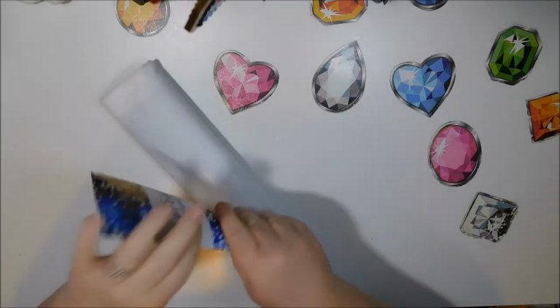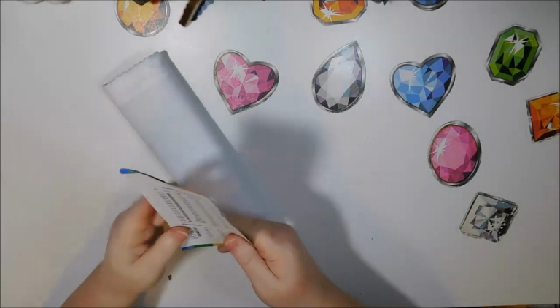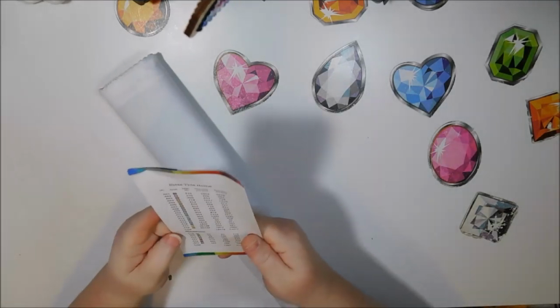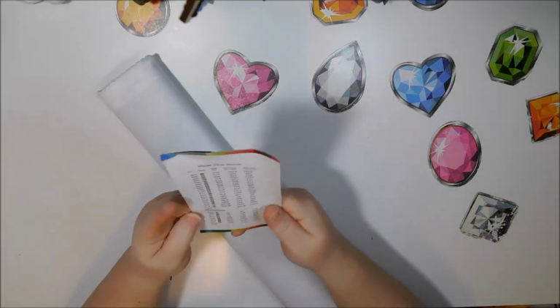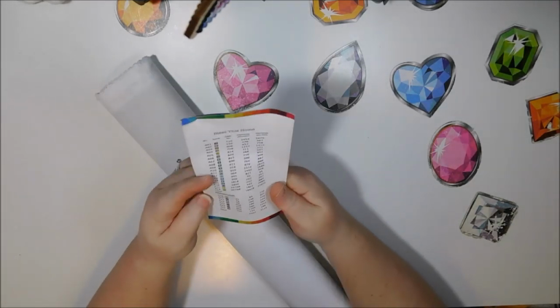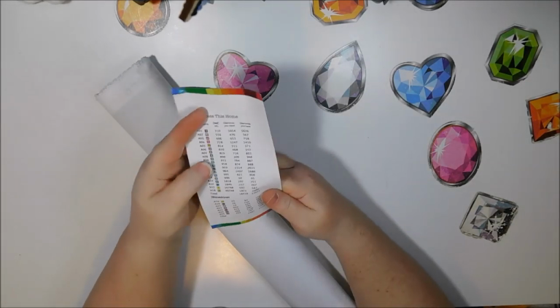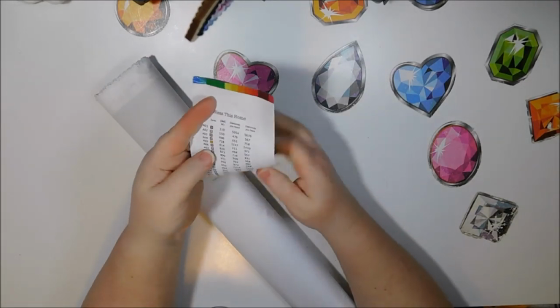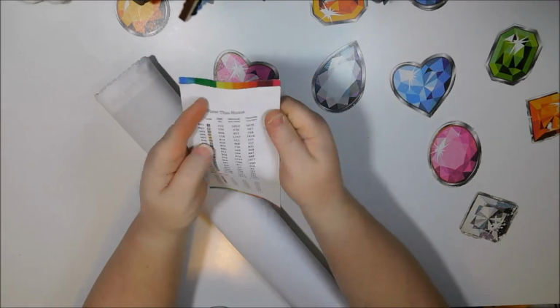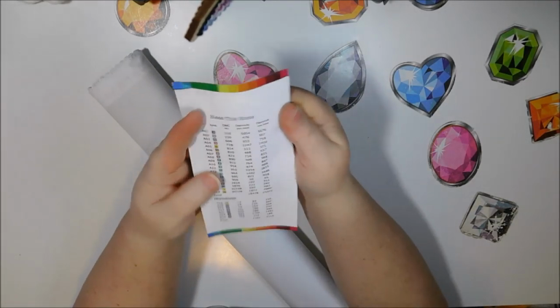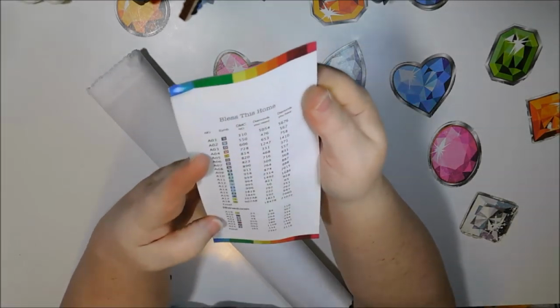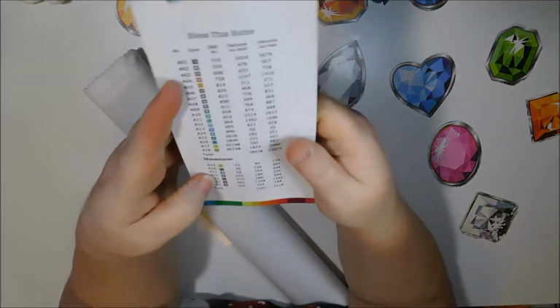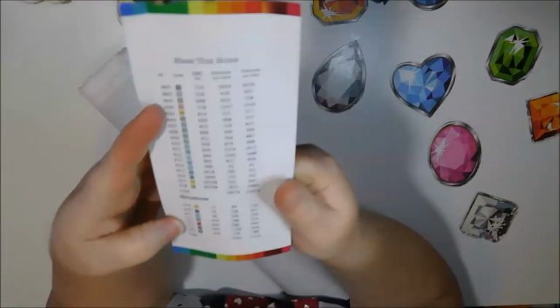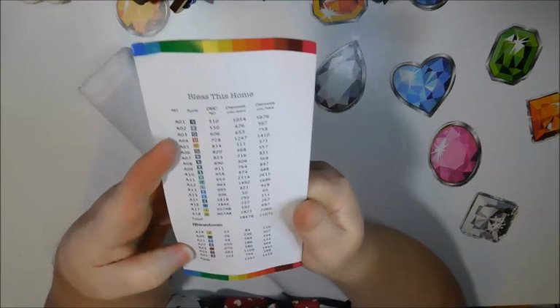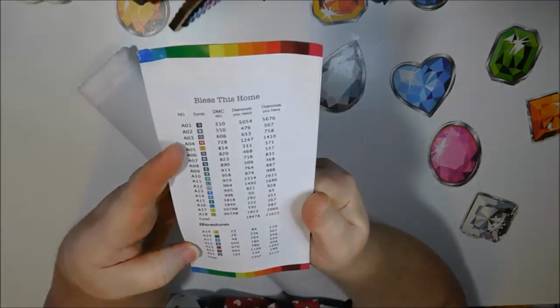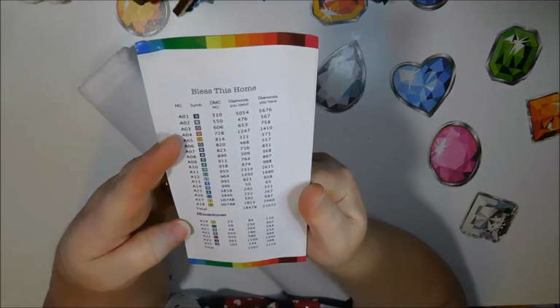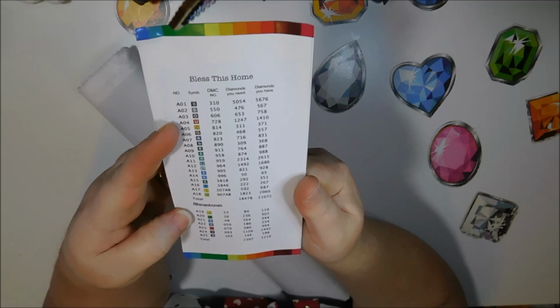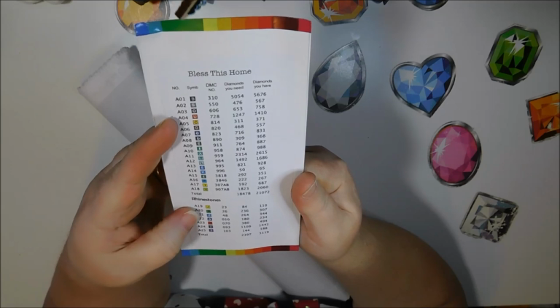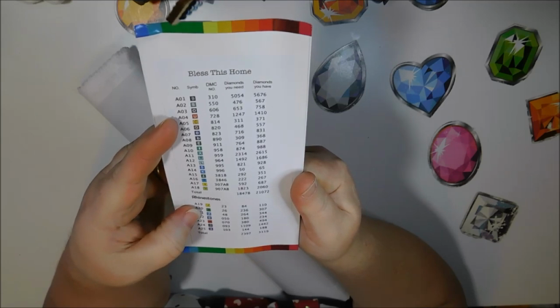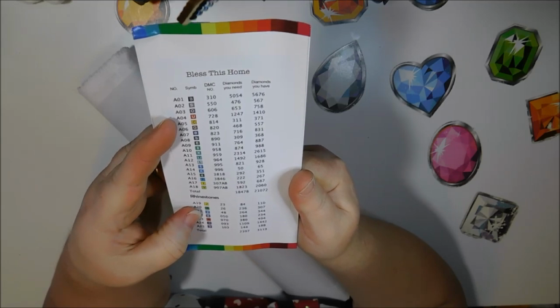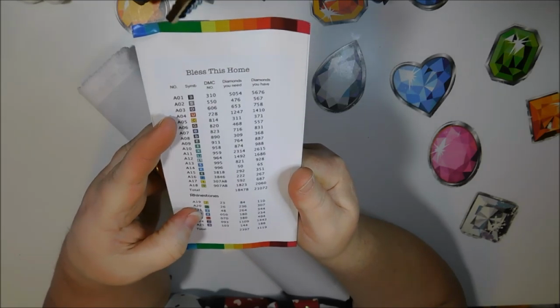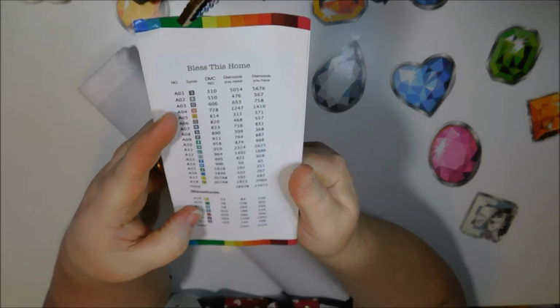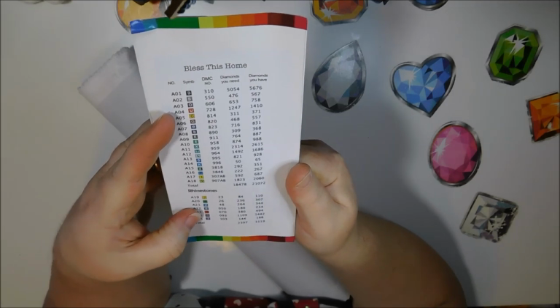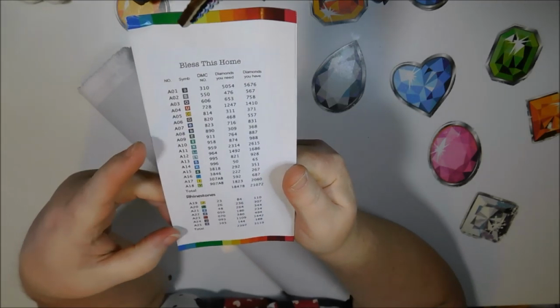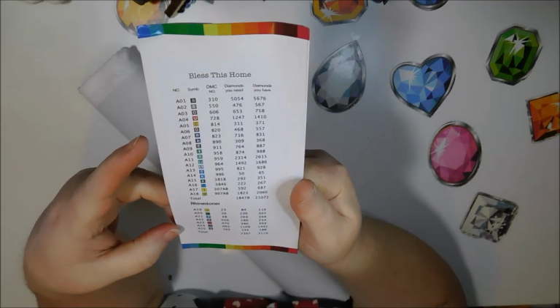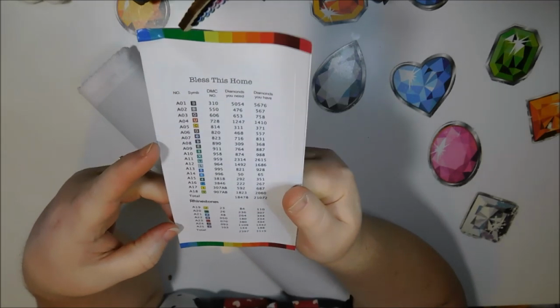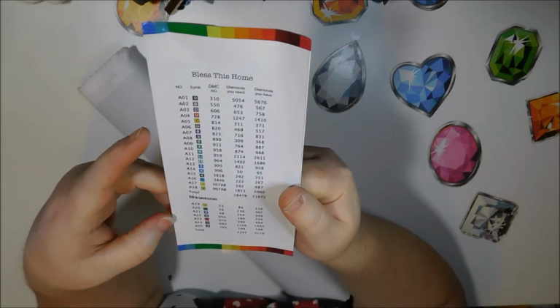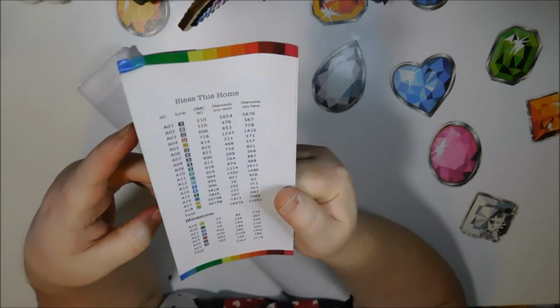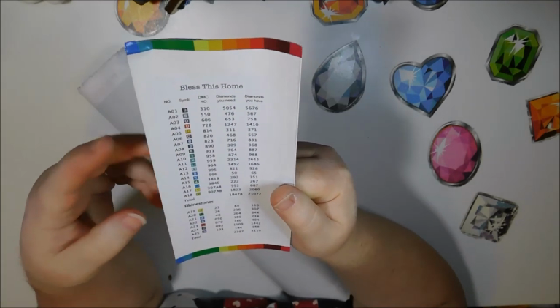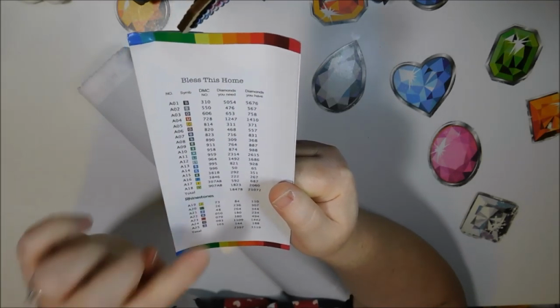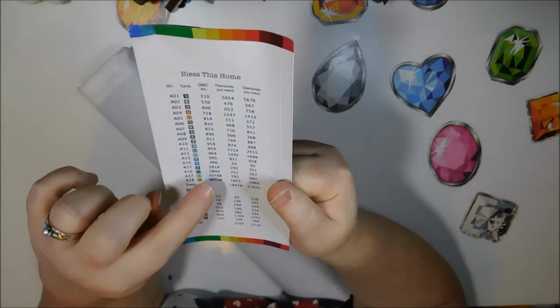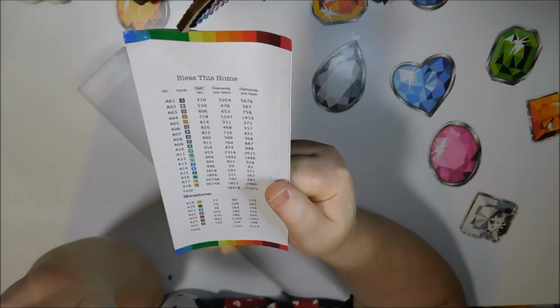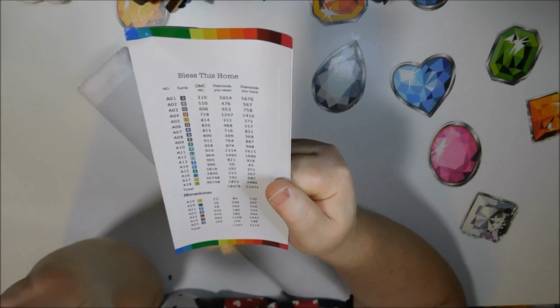All right — we have 25 colors. There are seven rhinestone colors and two ABs. Look at that list. These bottom two are the AB colors right there, and these are all rhinestones.